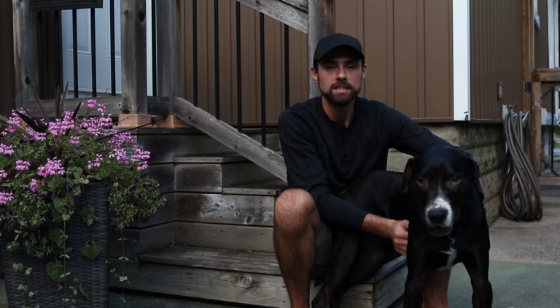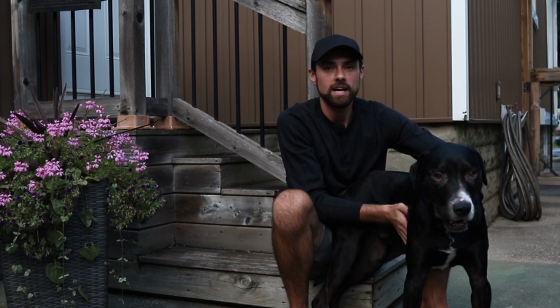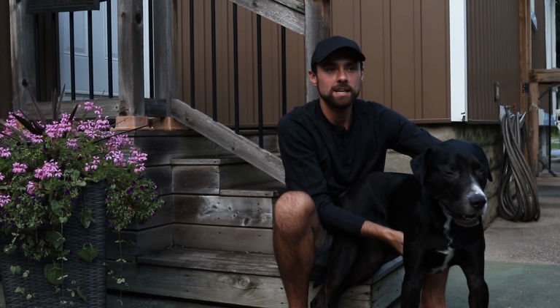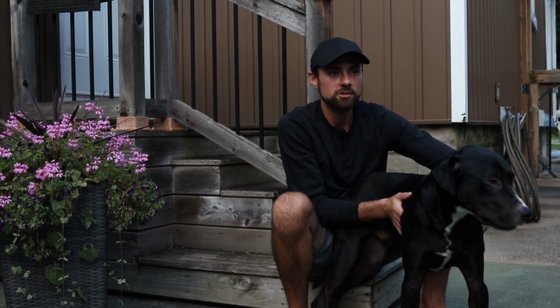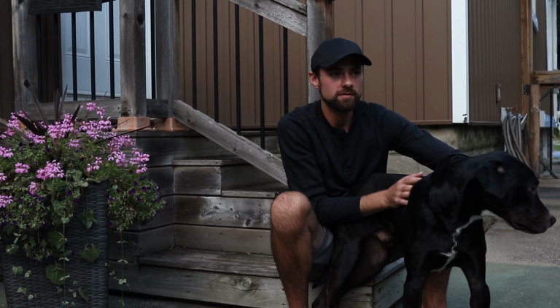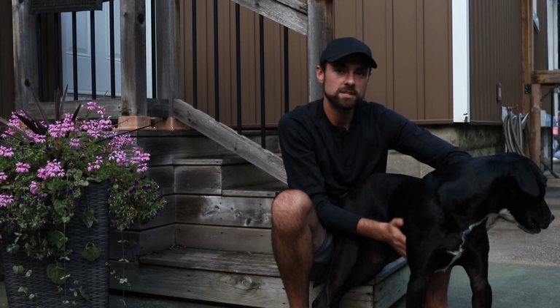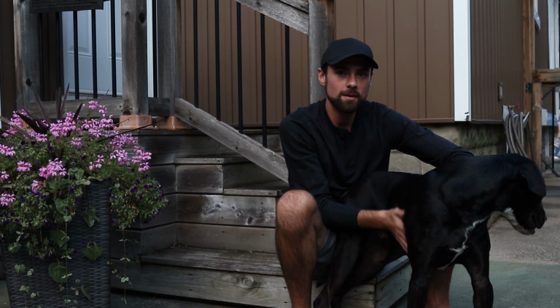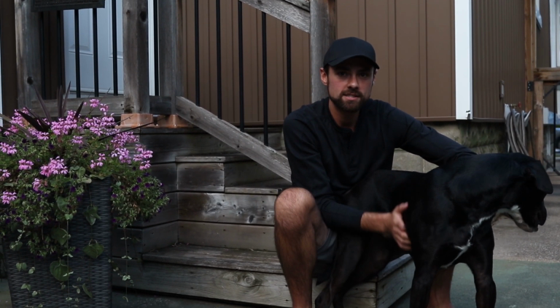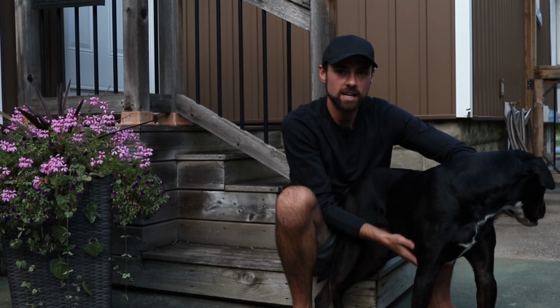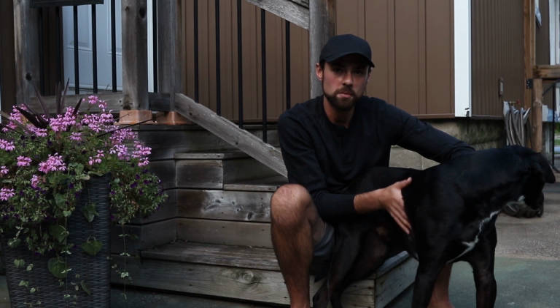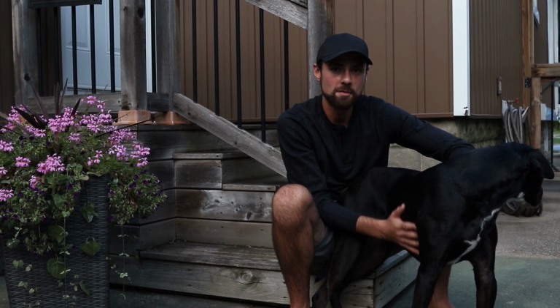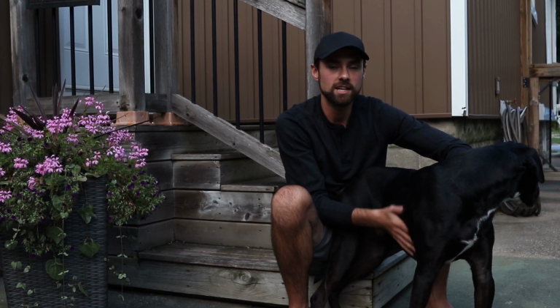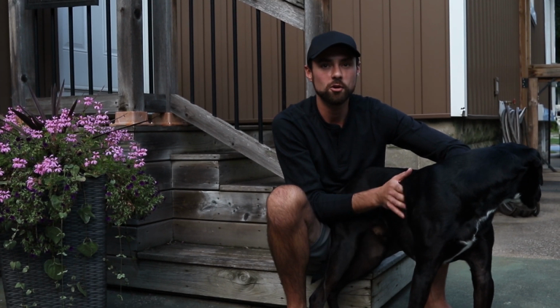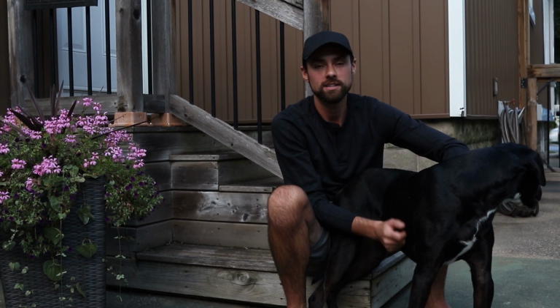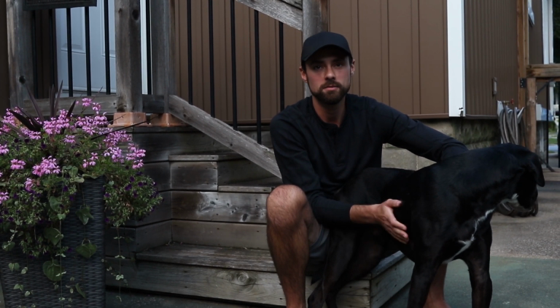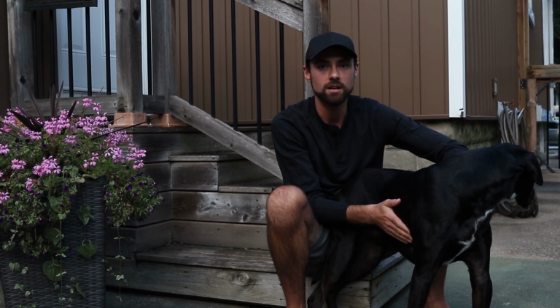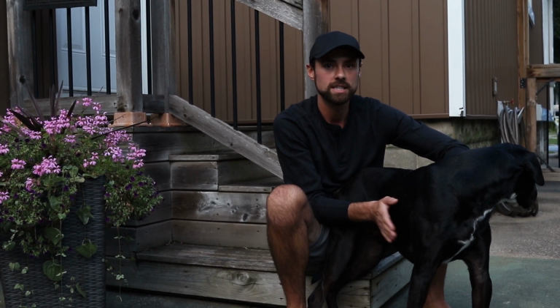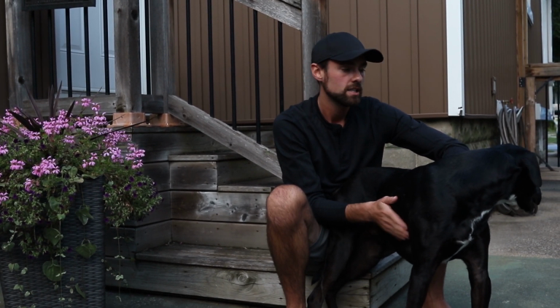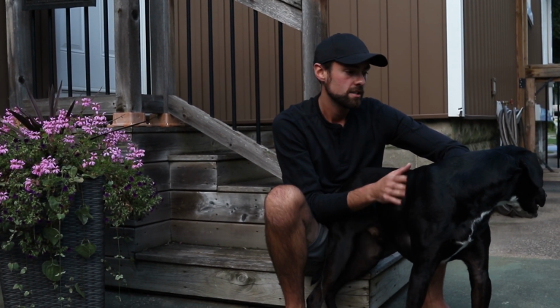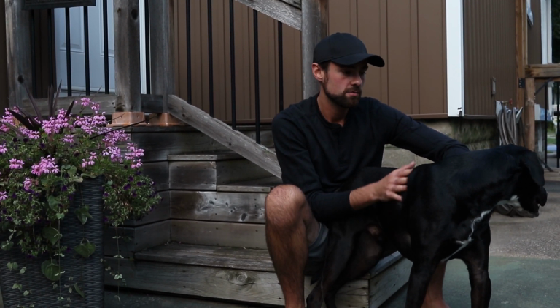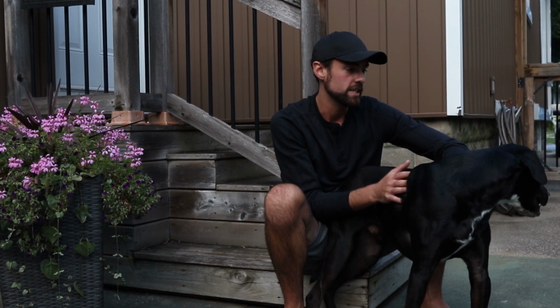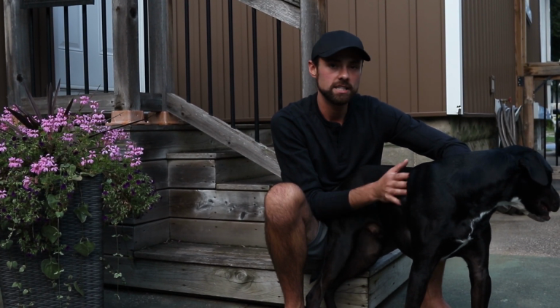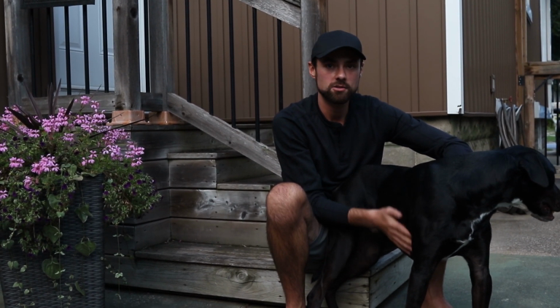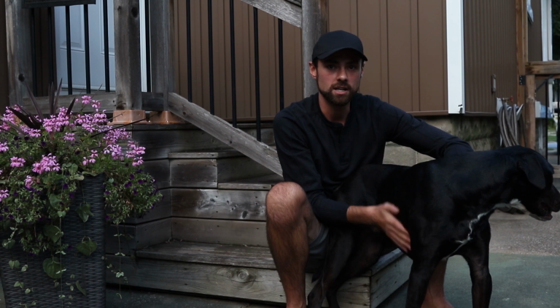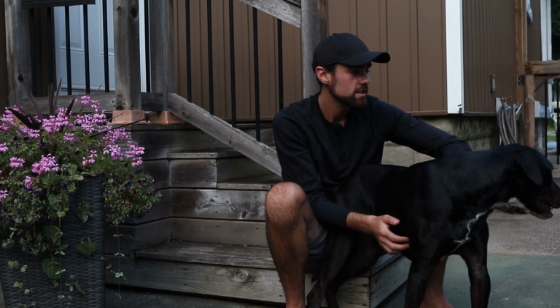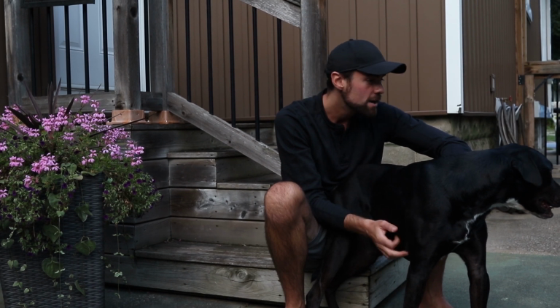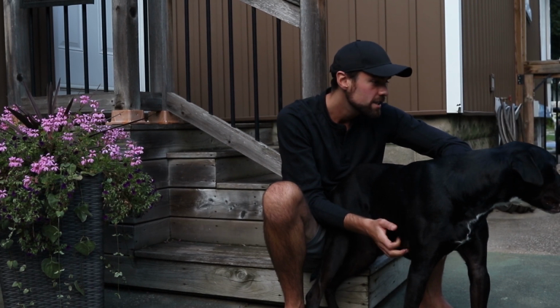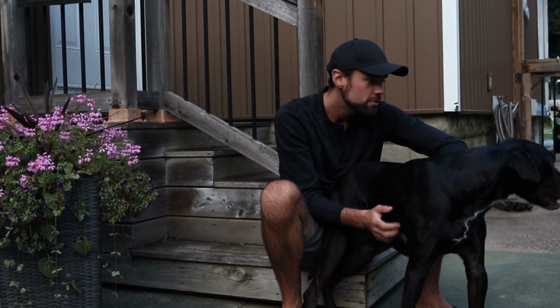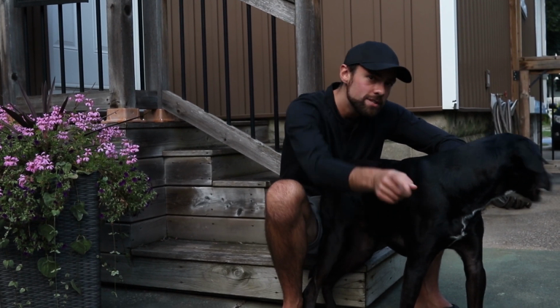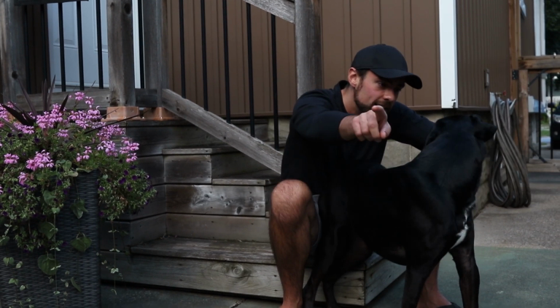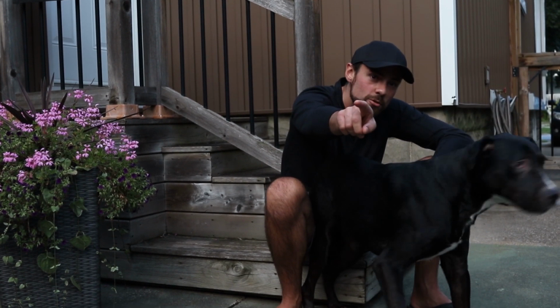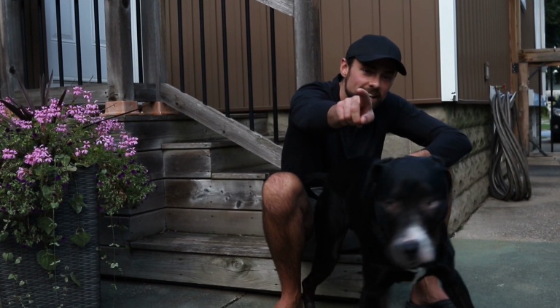I take pictures of deep sky objects with my camera and telescope here in the backyard. This is Rudy, the astrodog. Say hi, Rudy — who's that?